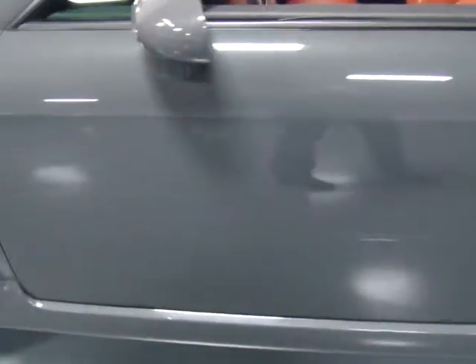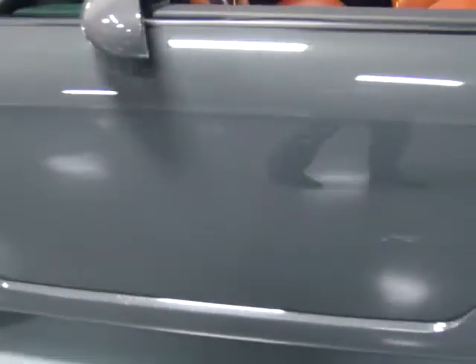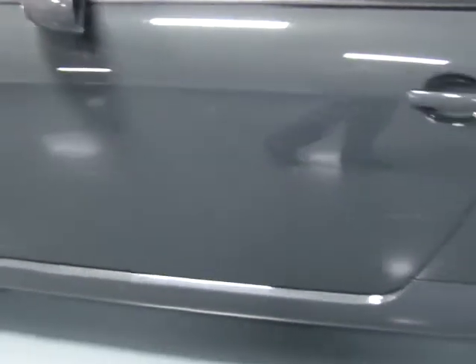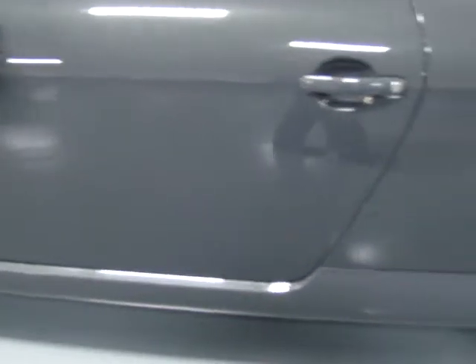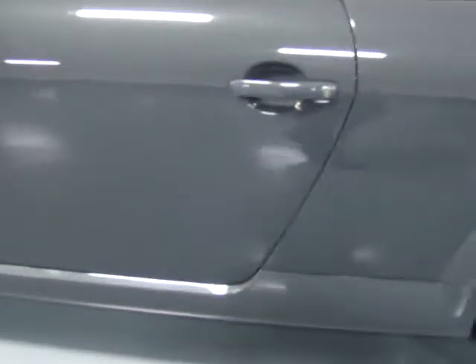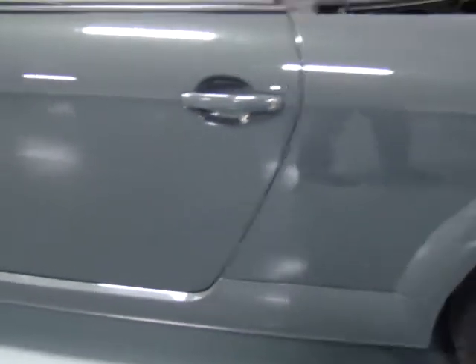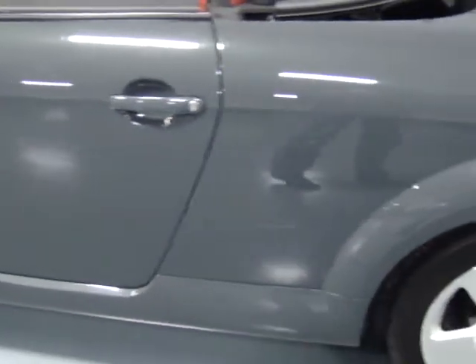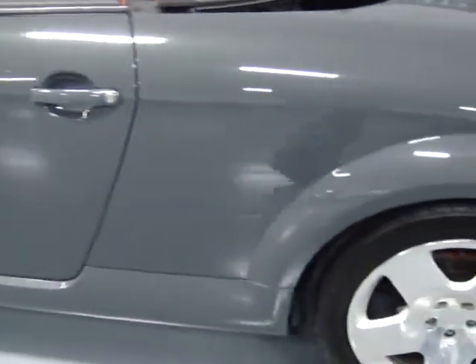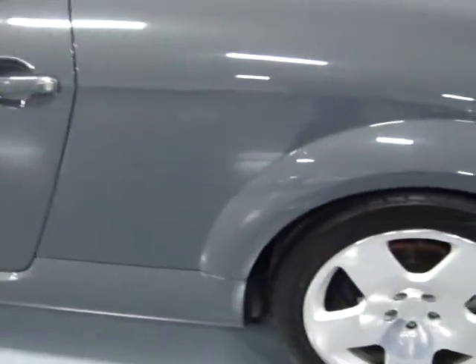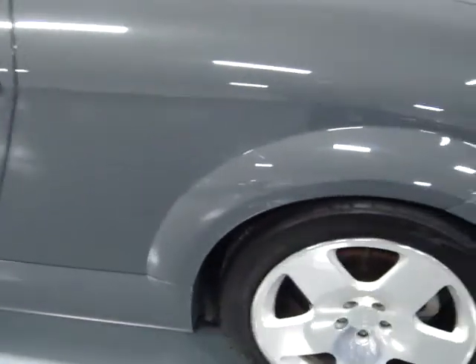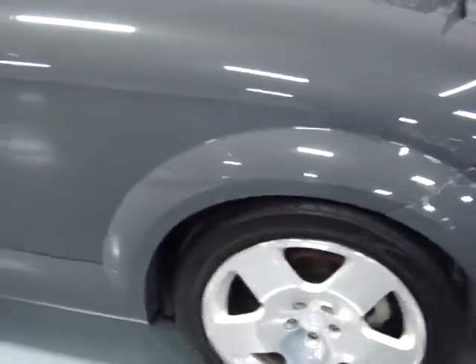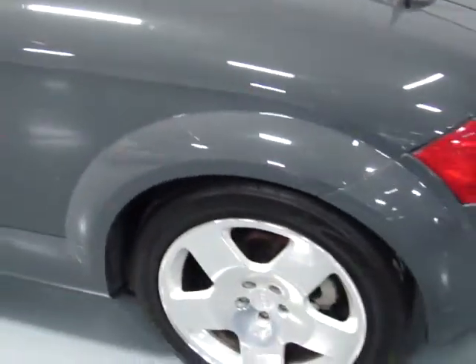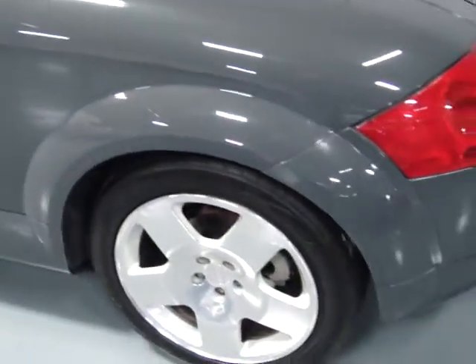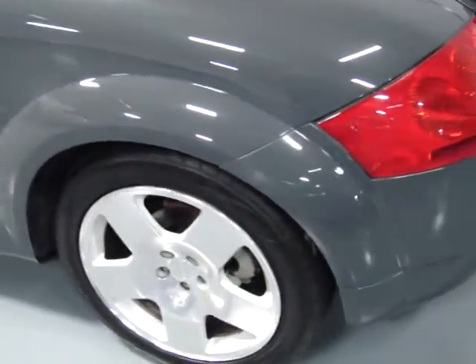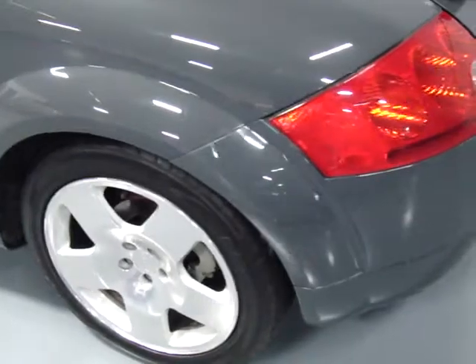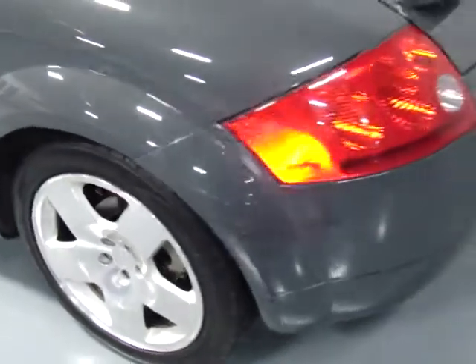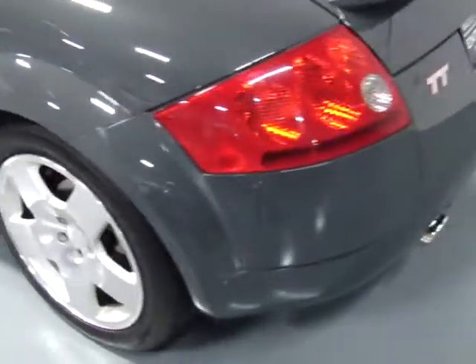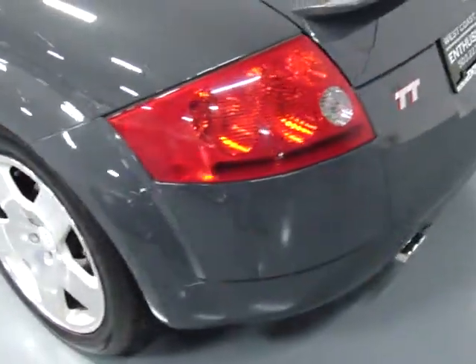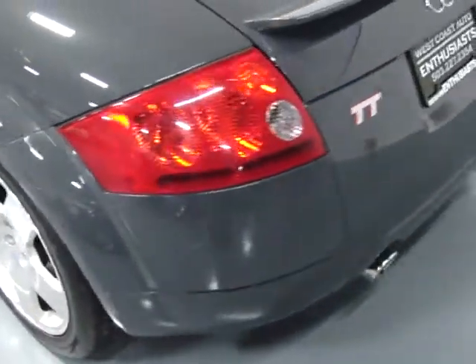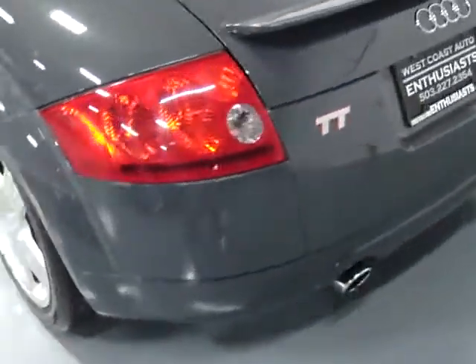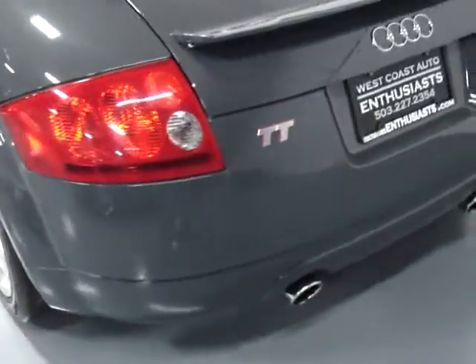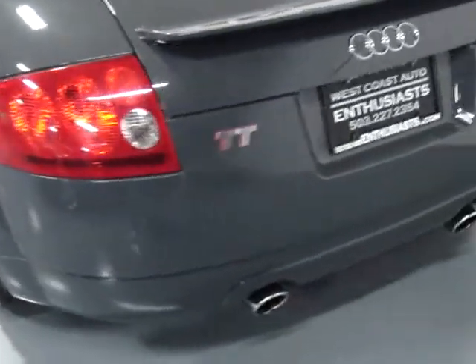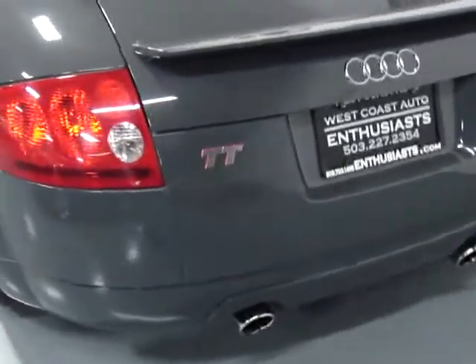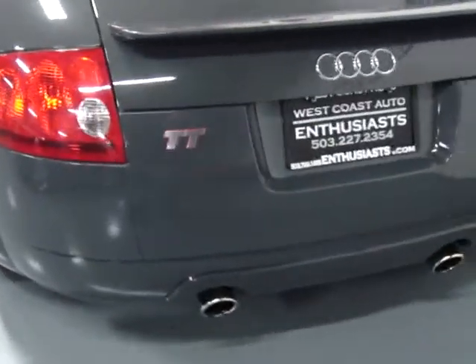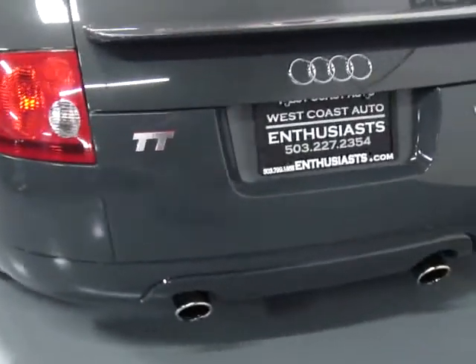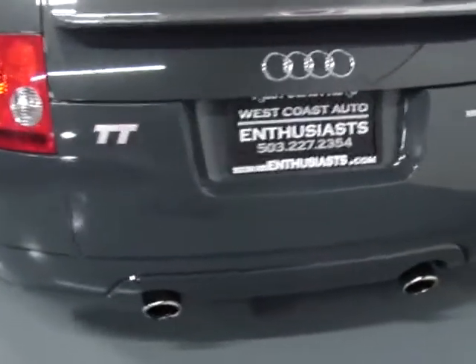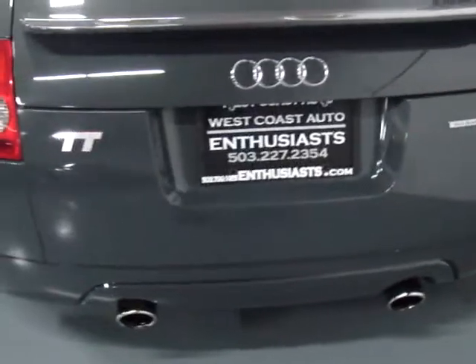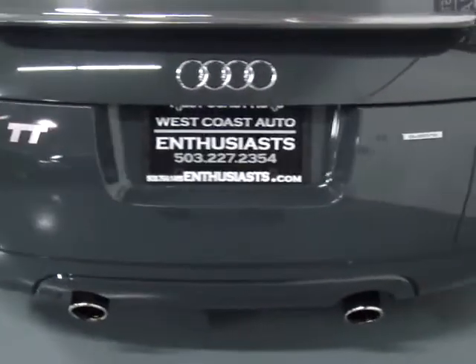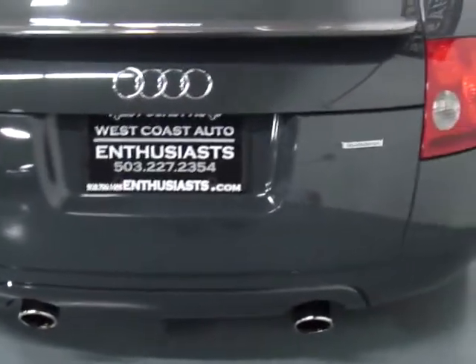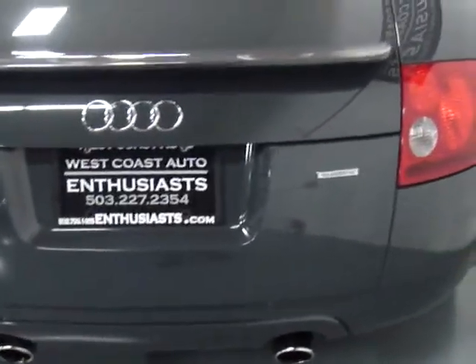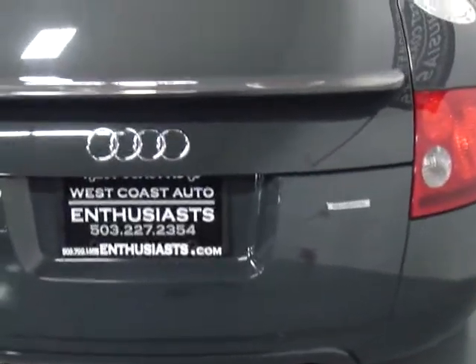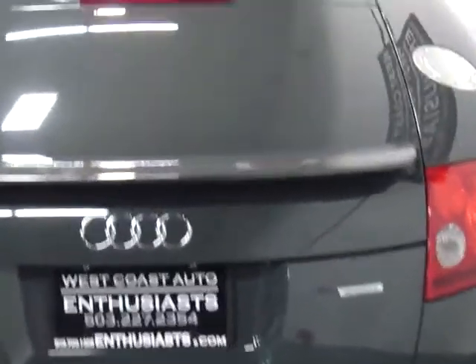It's immaculate. This car has got to be close to mint condition — it literally couldn't have looked any different when it came off the showroom floor. As you can see, the TT has dual exhaust and the Quattro designation on the back here.